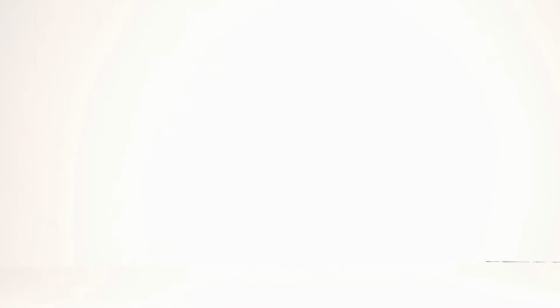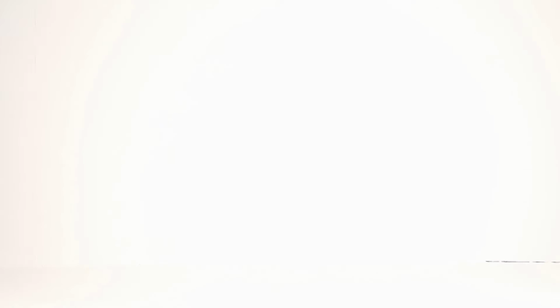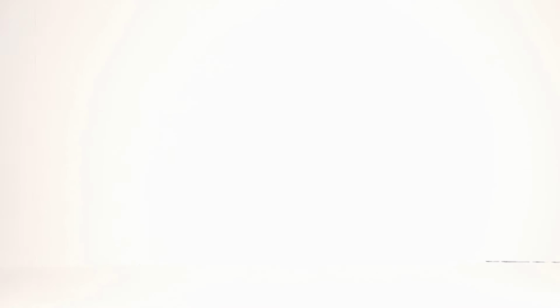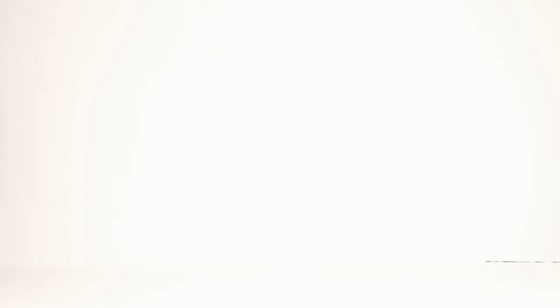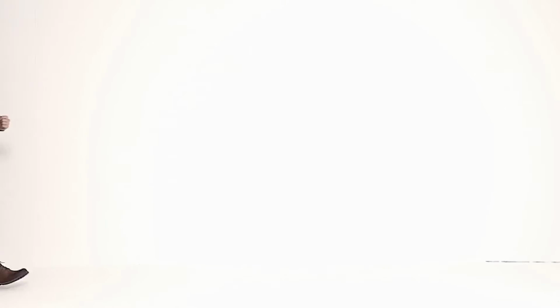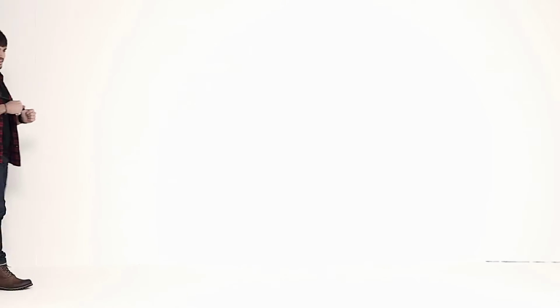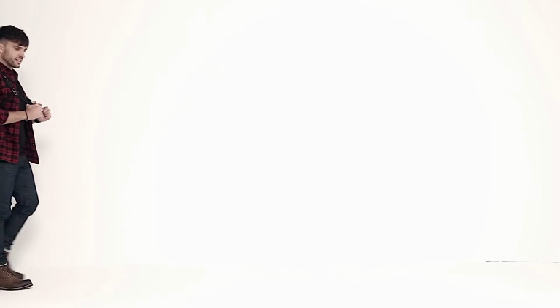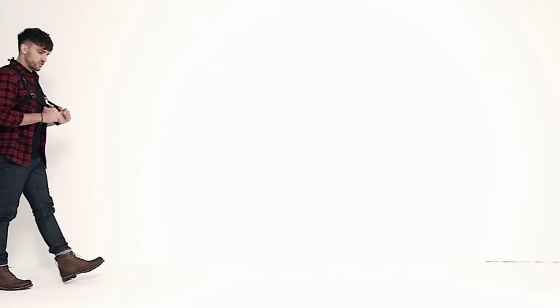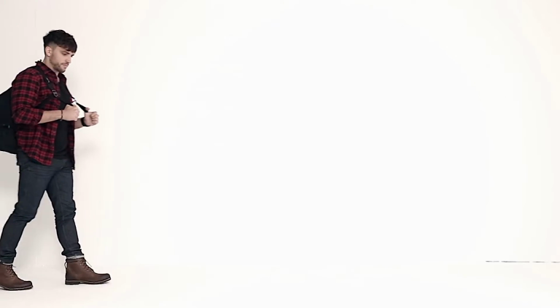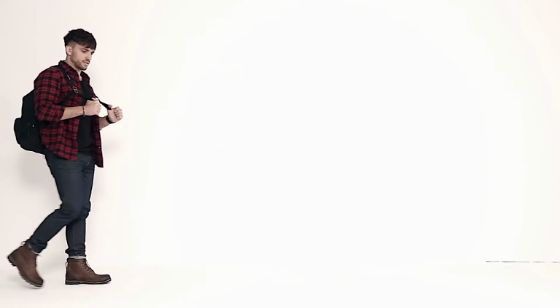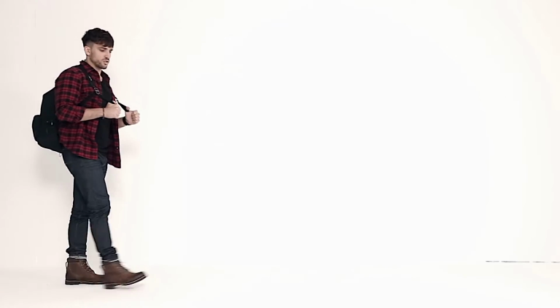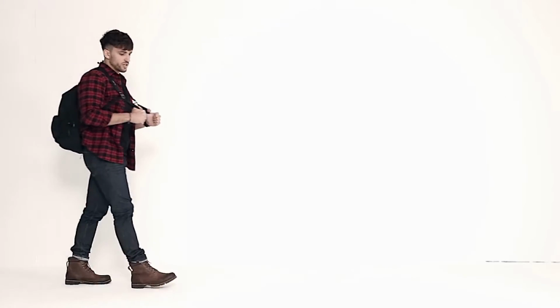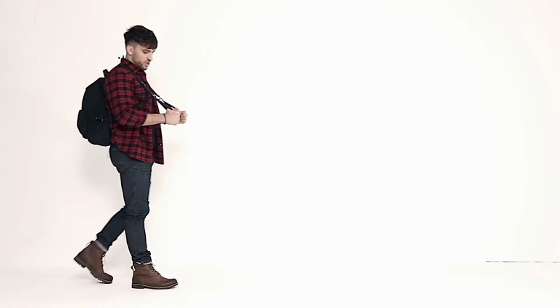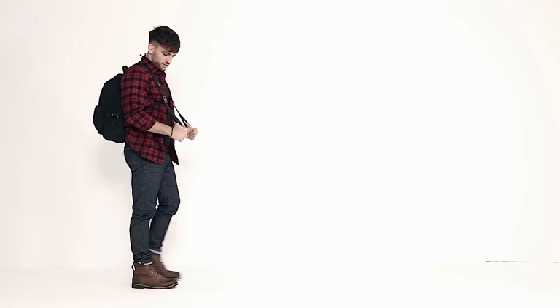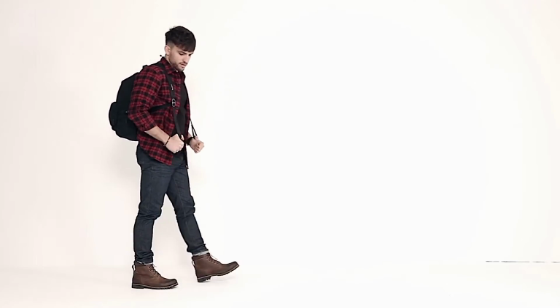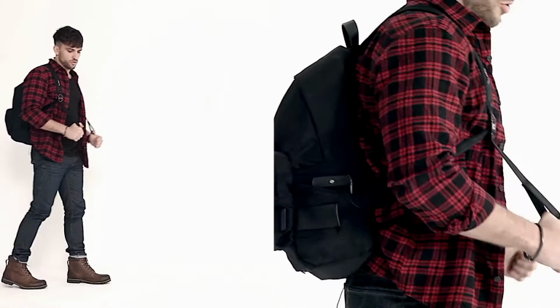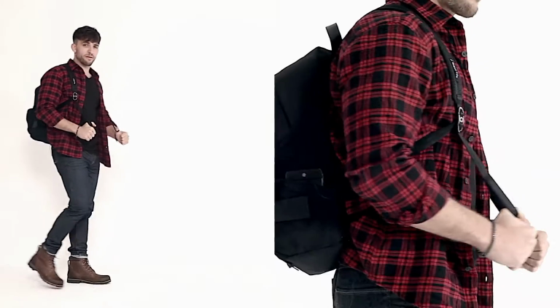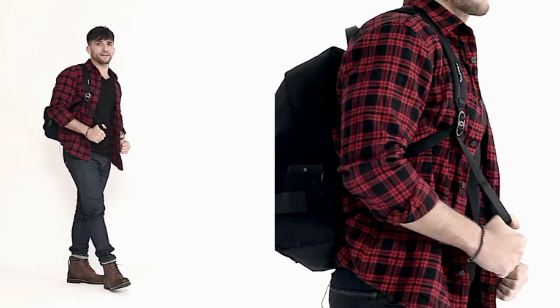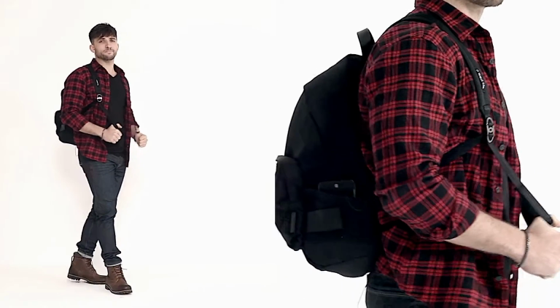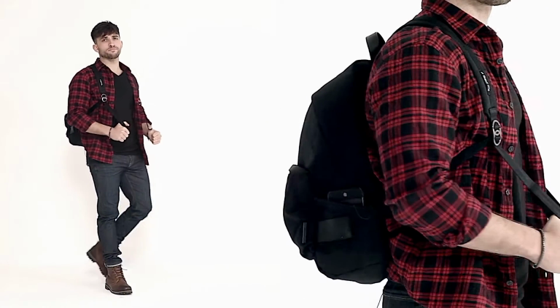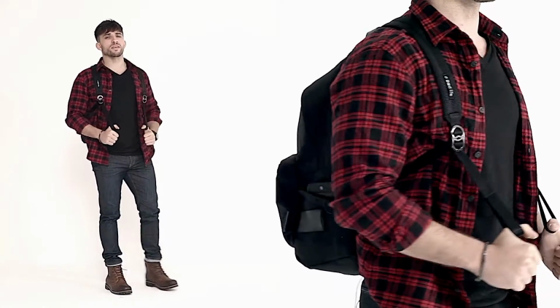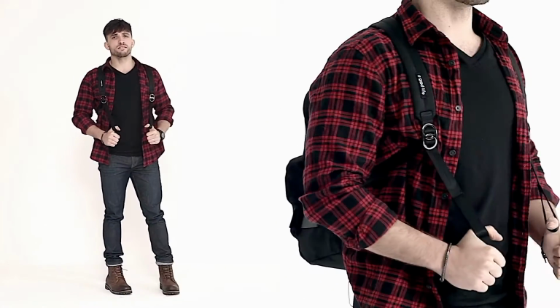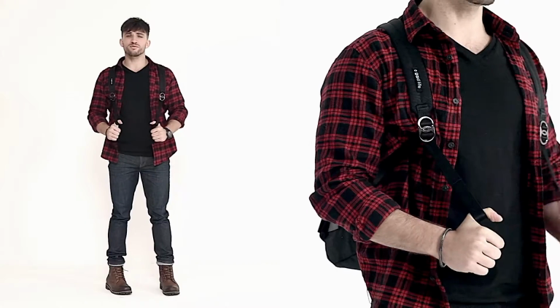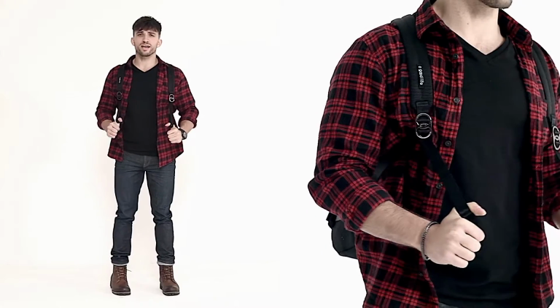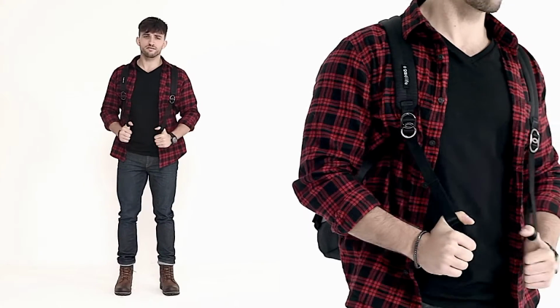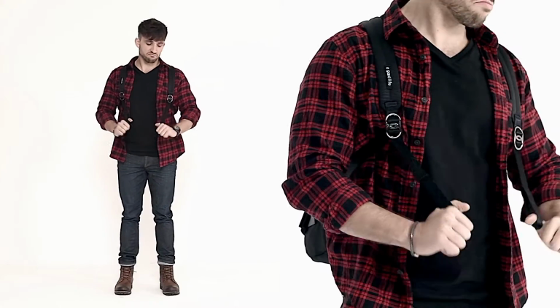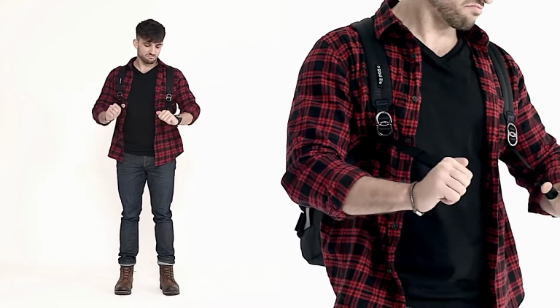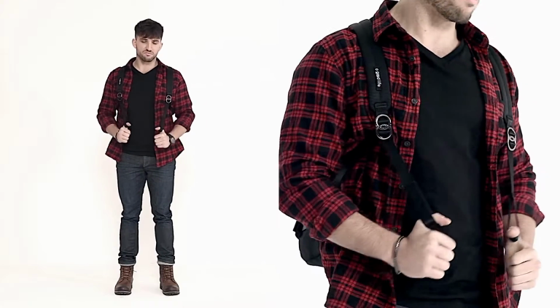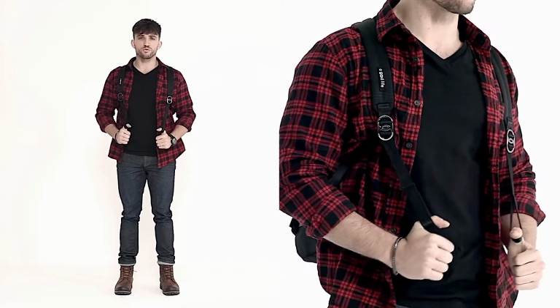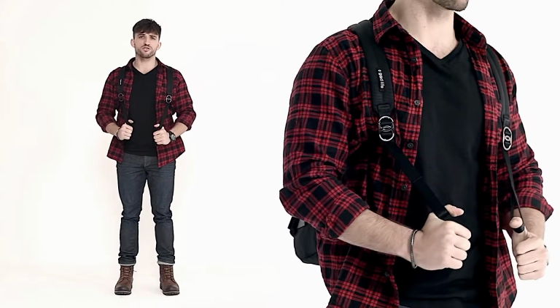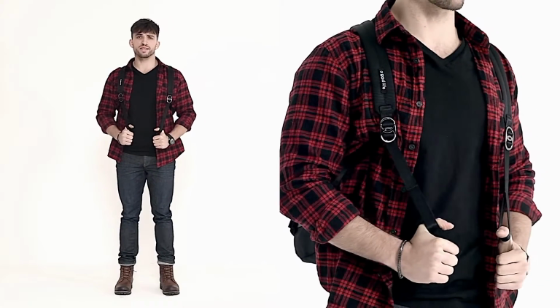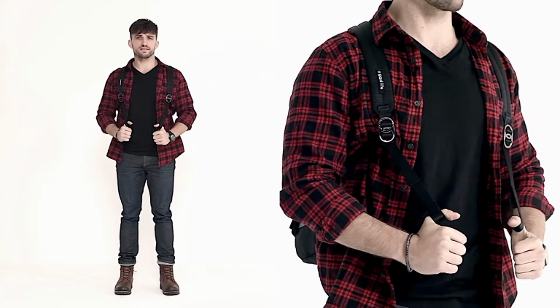There are loops at the end of the straps so you can adjust your backpack, and if you're tired you can rest your arms like this.